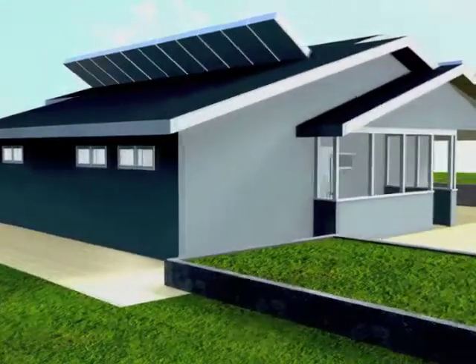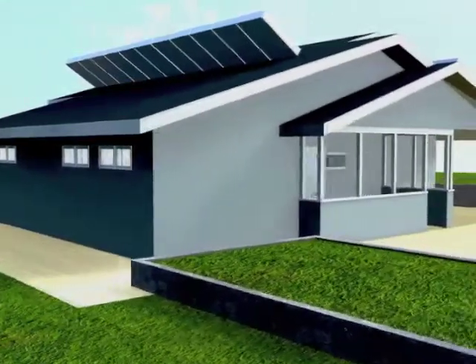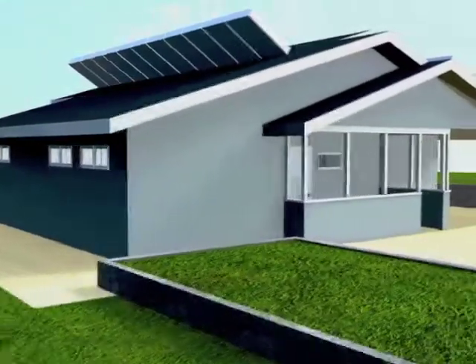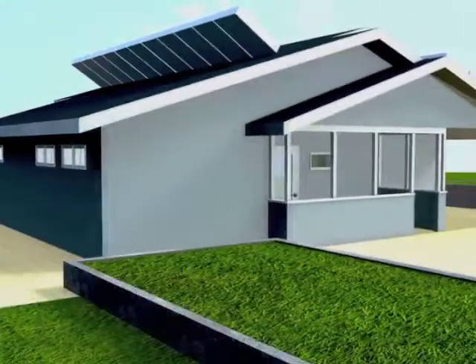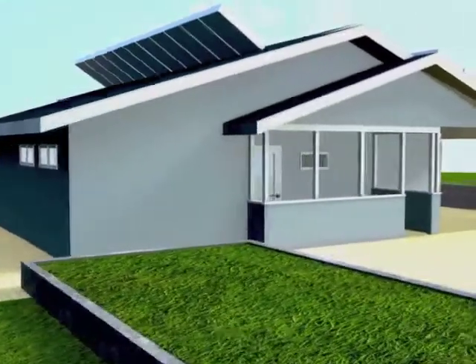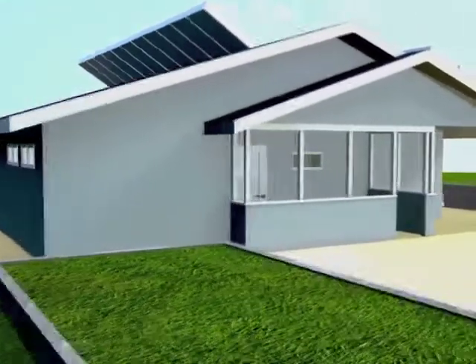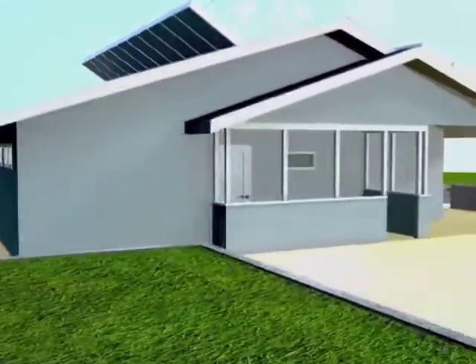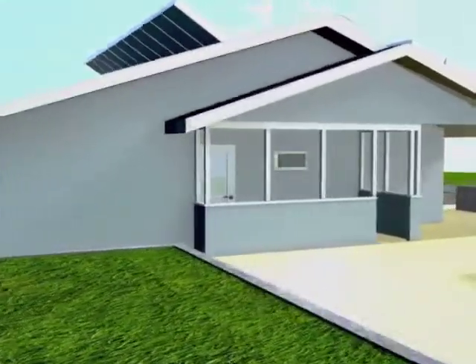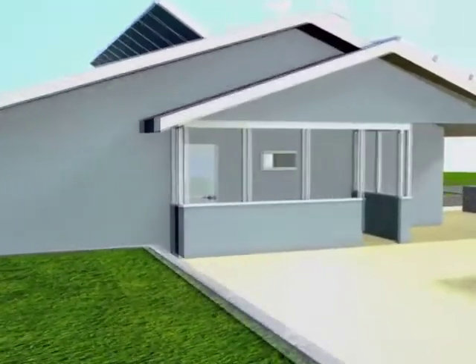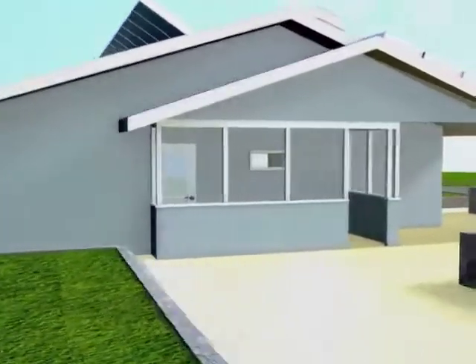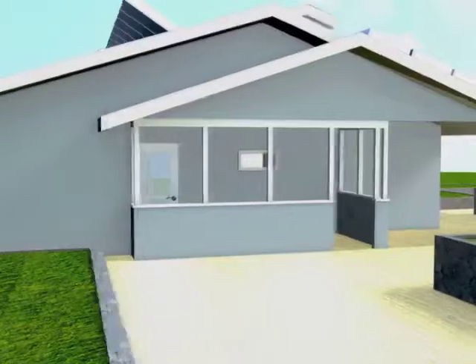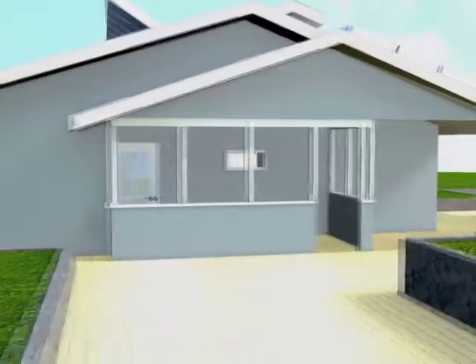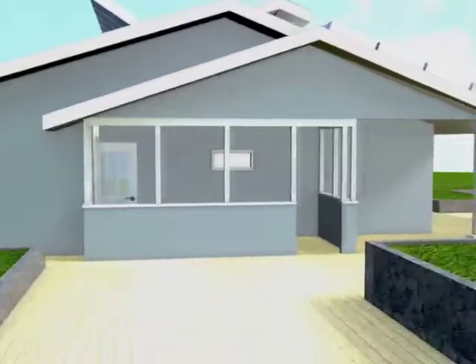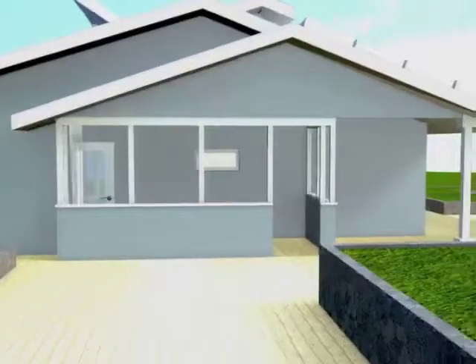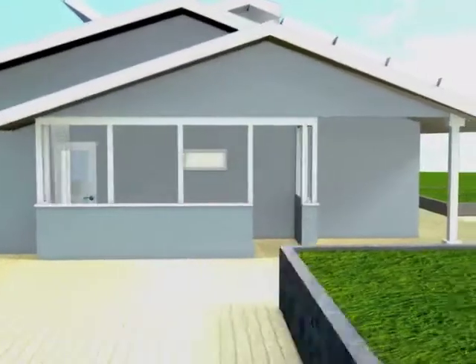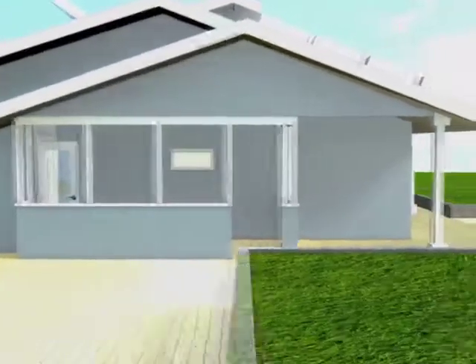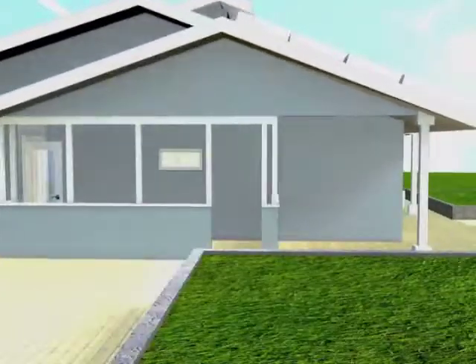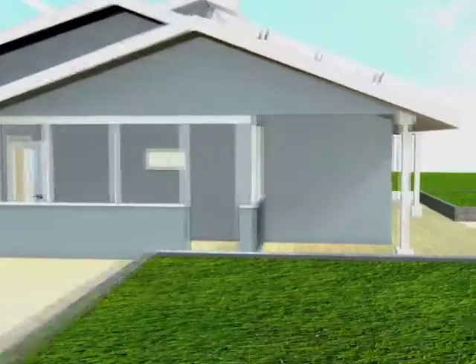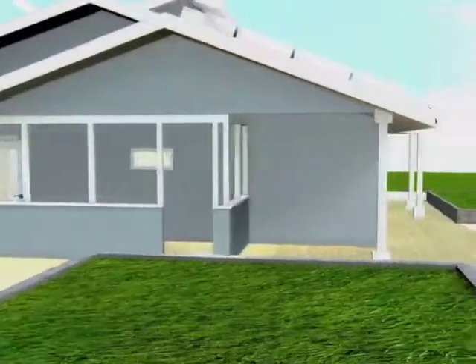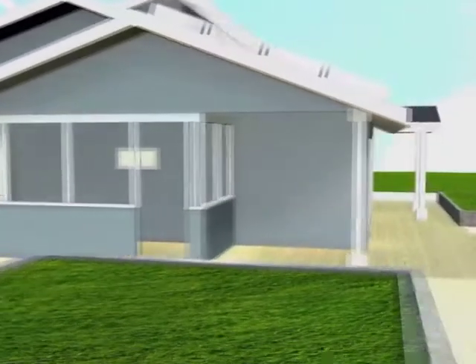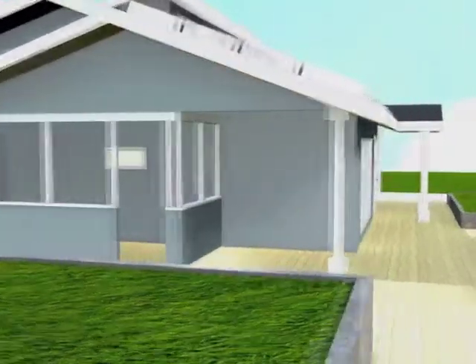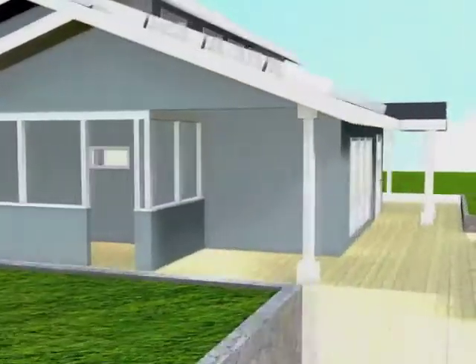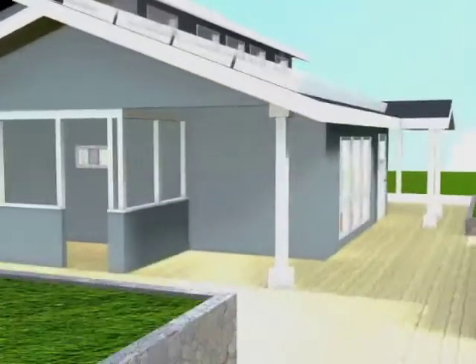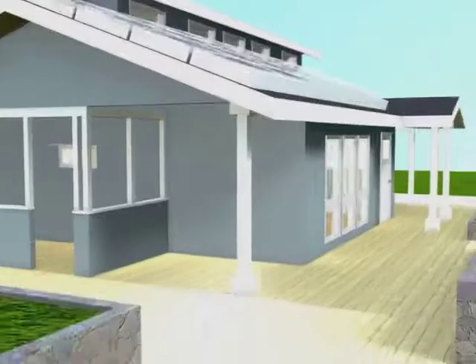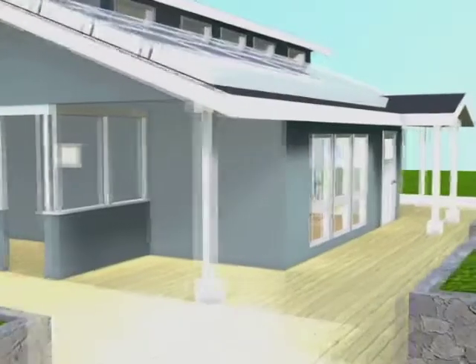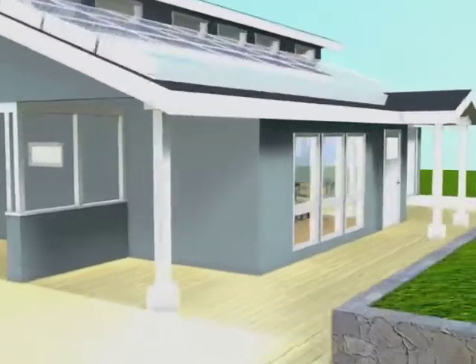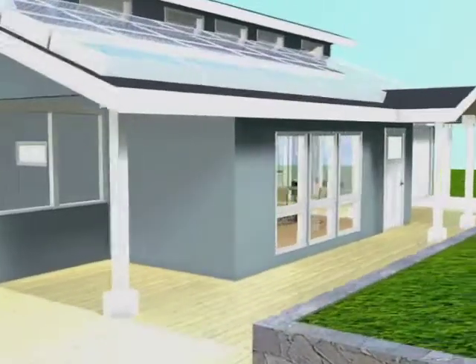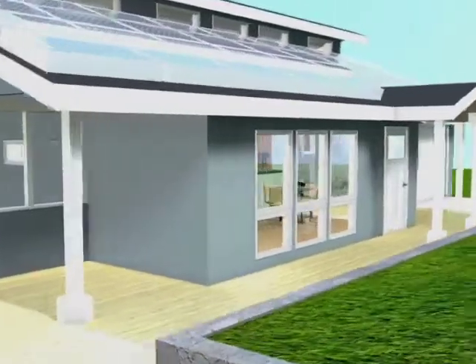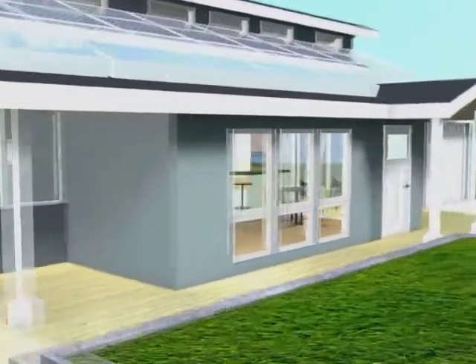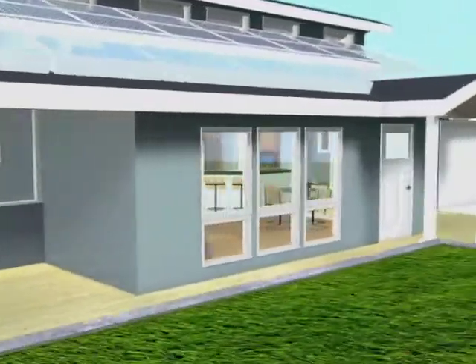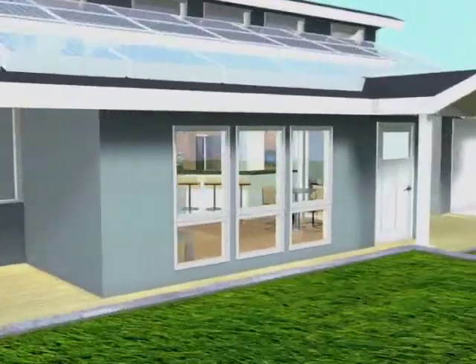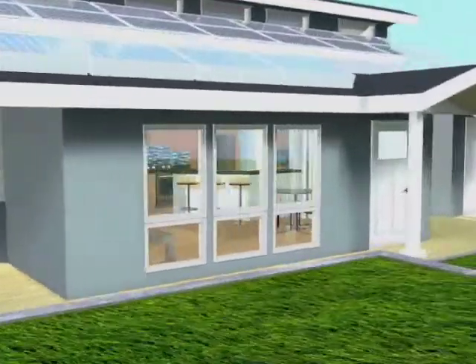The In-Home also utilizes passive shading techniques to optimize house performance. For example, the south-facing windows allow sunlight to enter the house during the winter, and the roof overhang shades them in the summer.